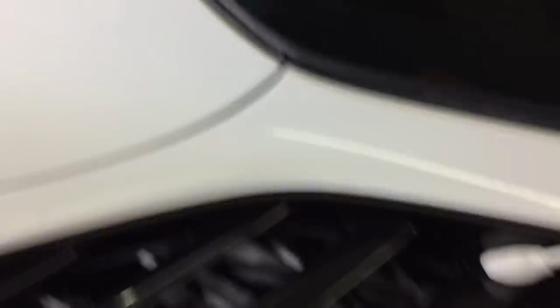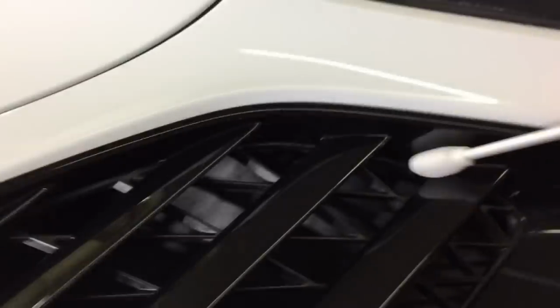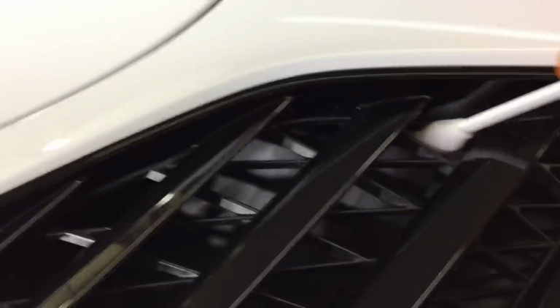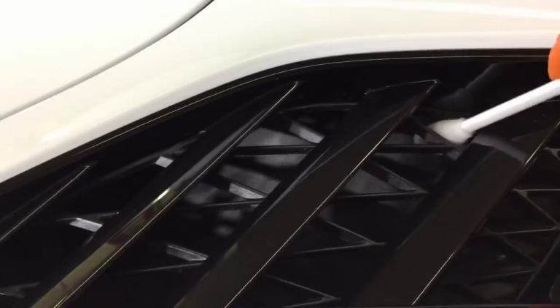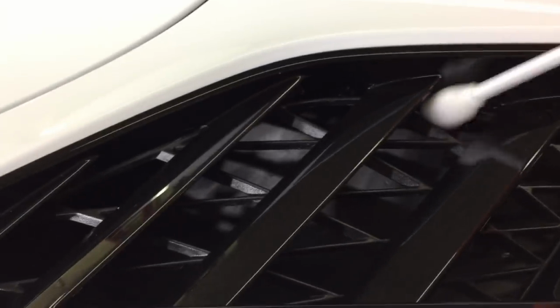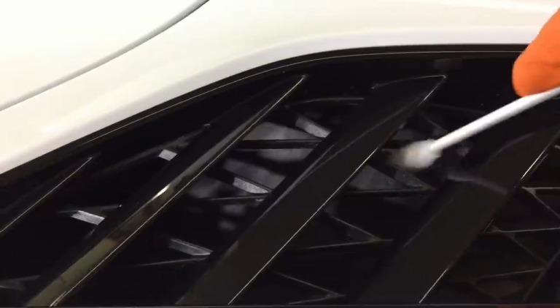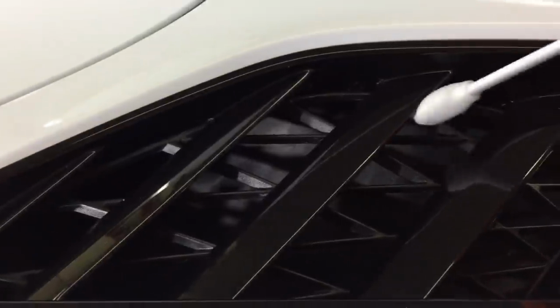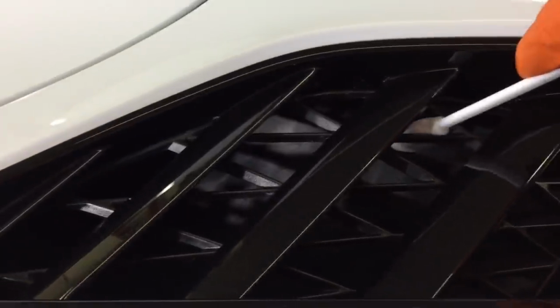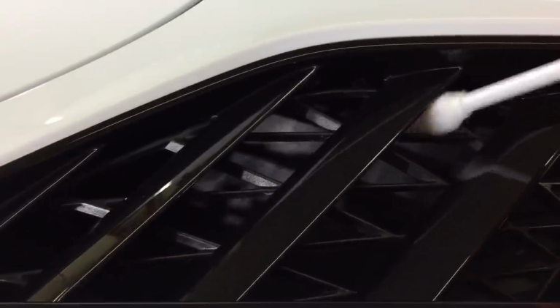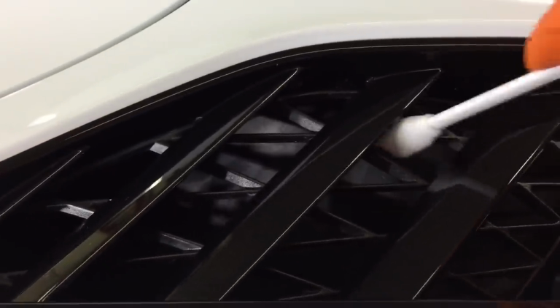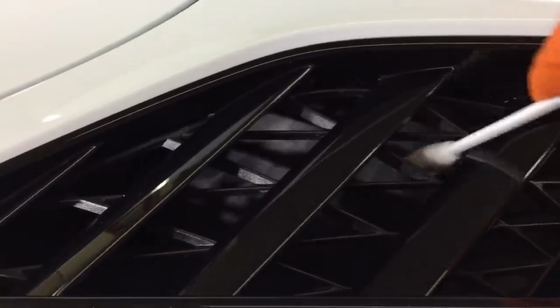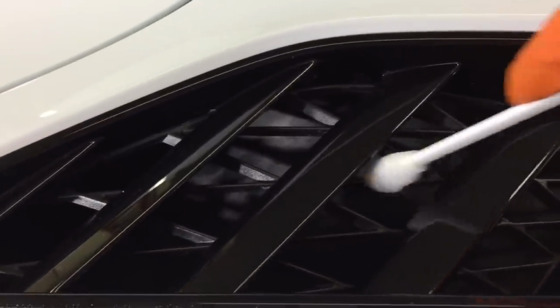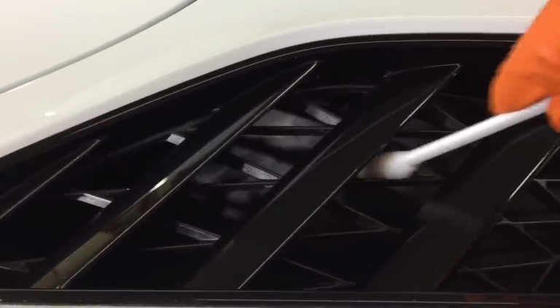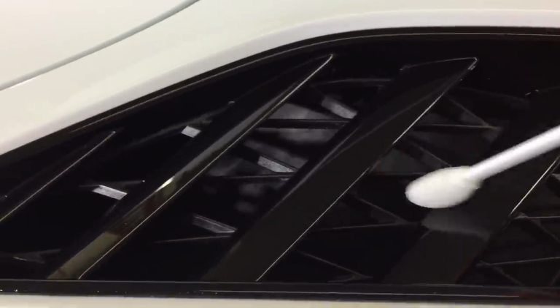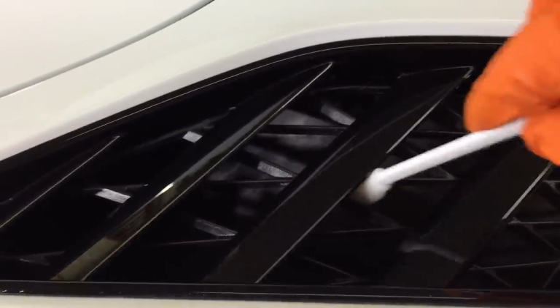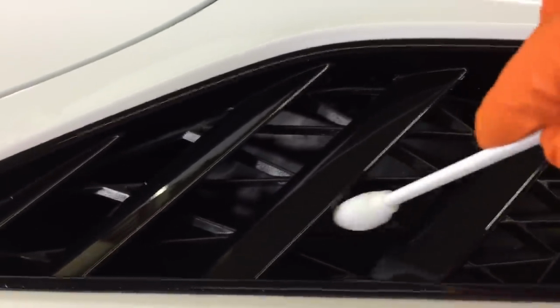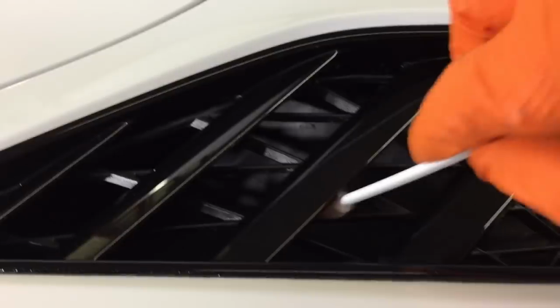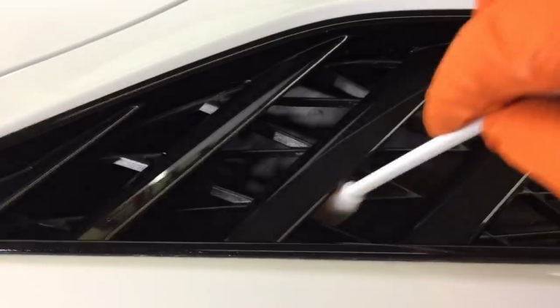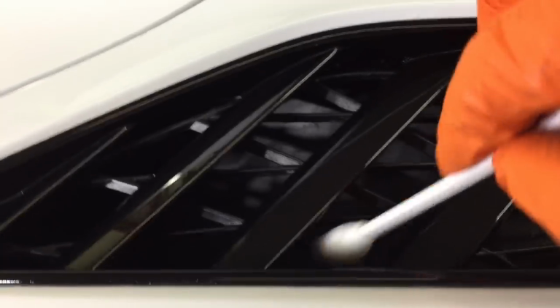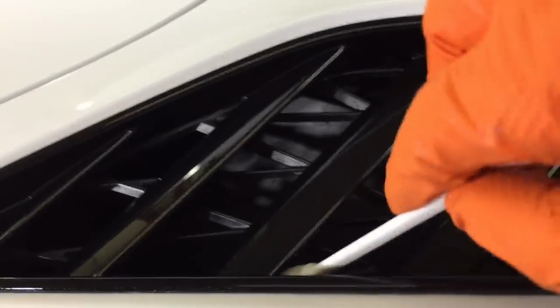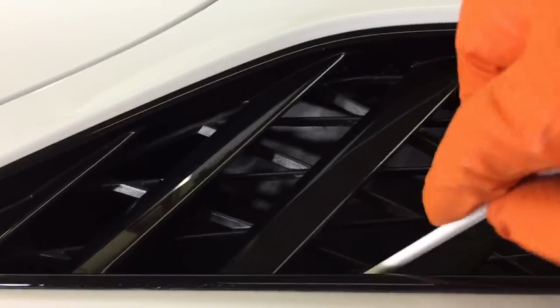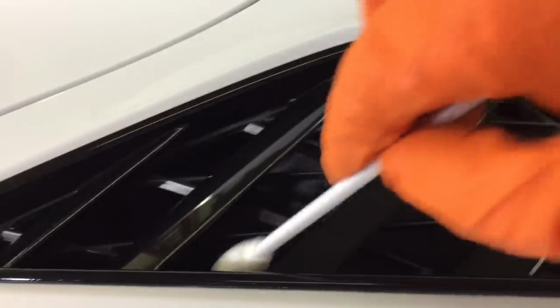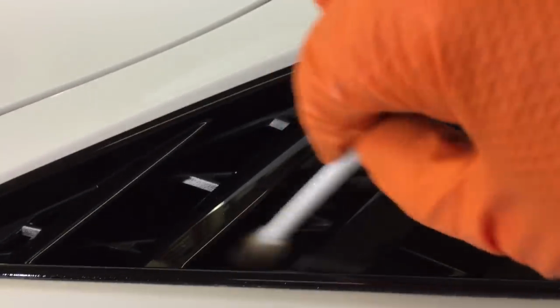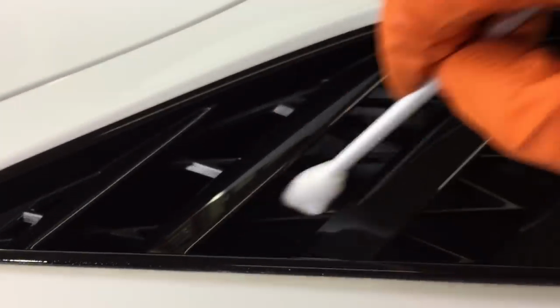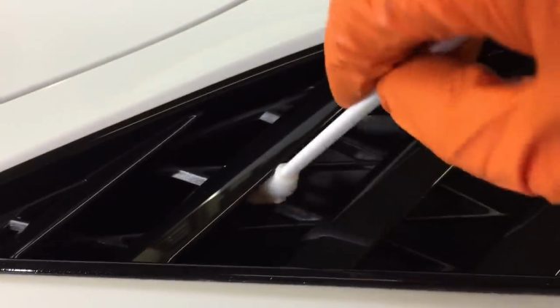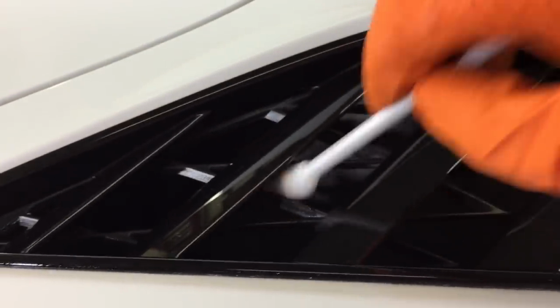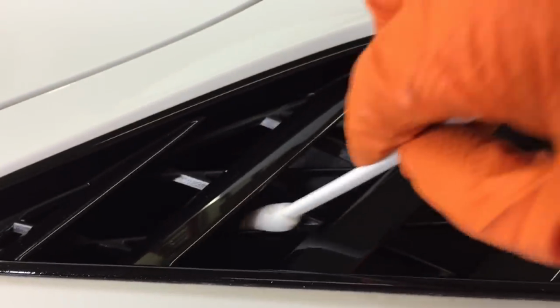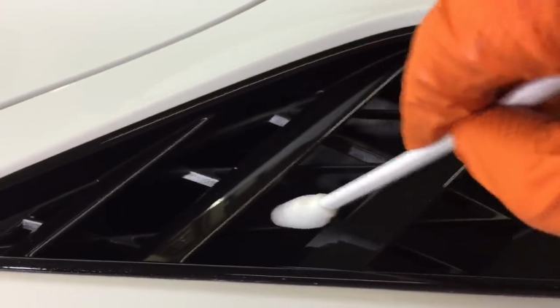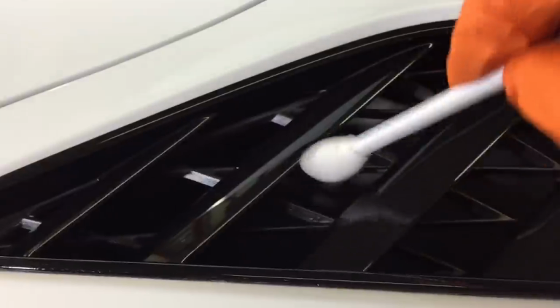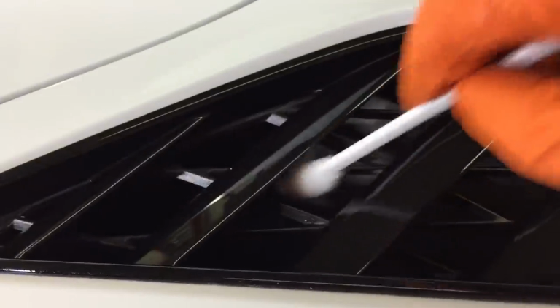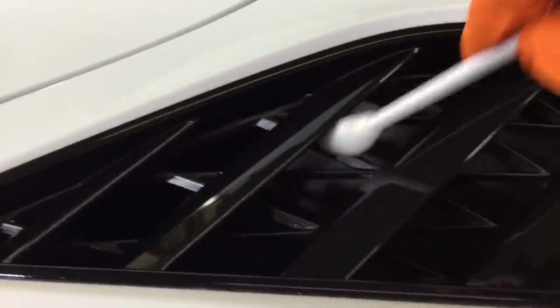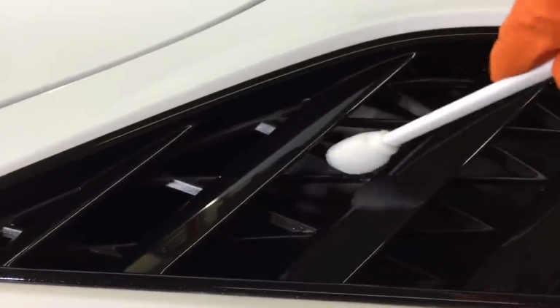There really isn't an area on a vehicle where you can't reach or get to in order to clean. If you have to bend the handle in two or three angles to get where you have to go, it'll withstand that. It will not snap in half and you can get the job done.